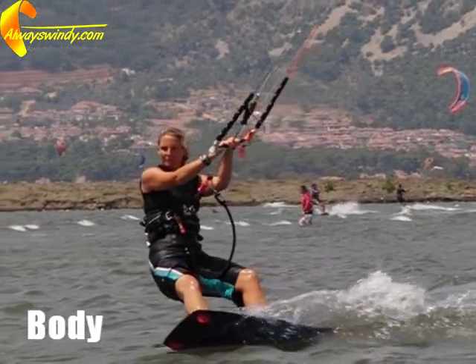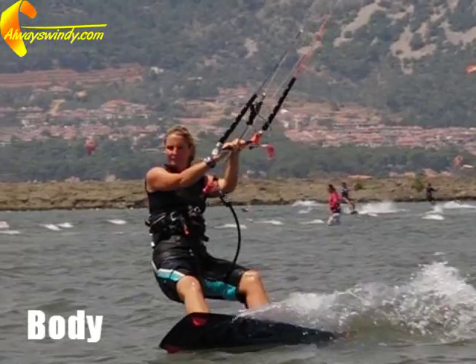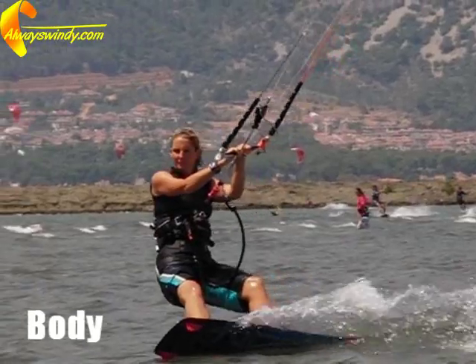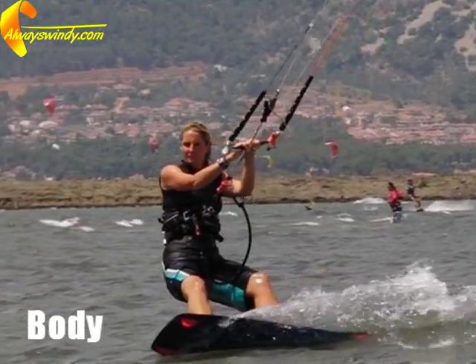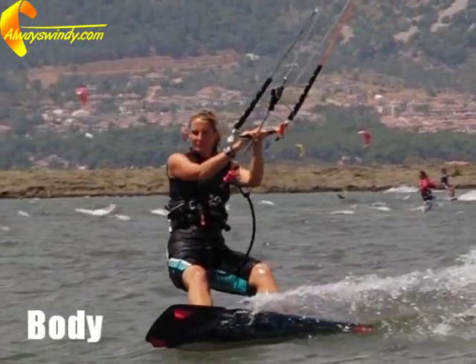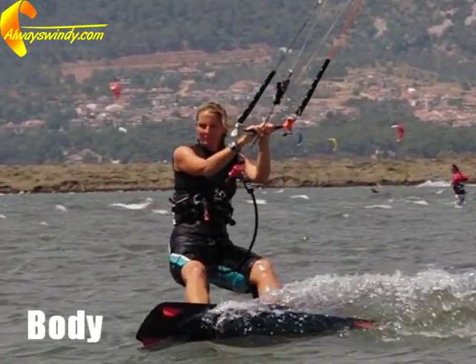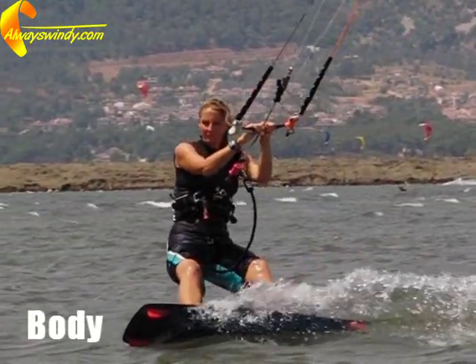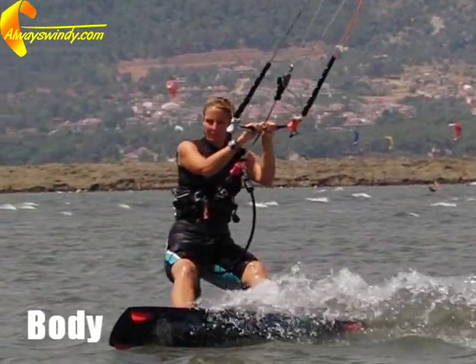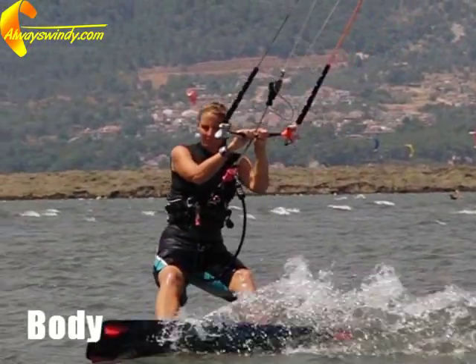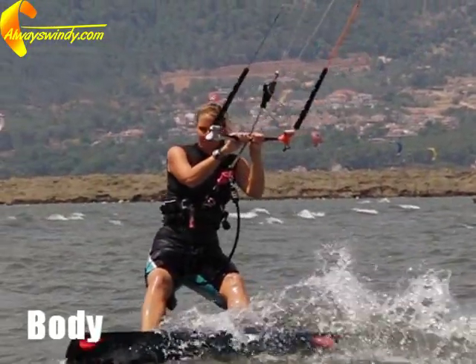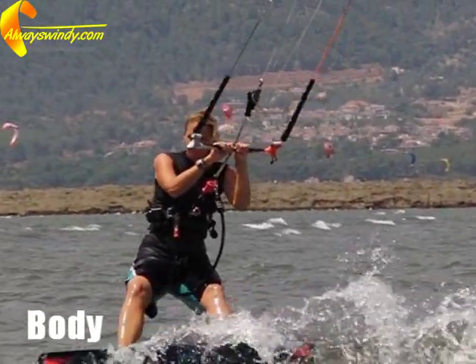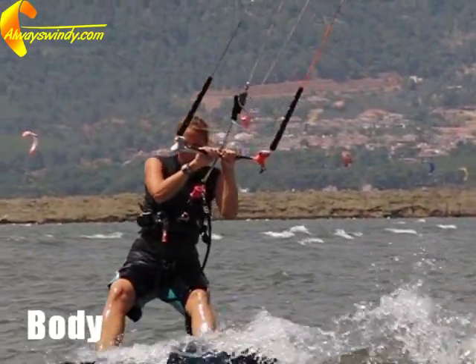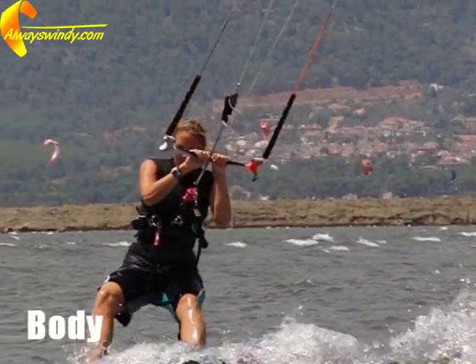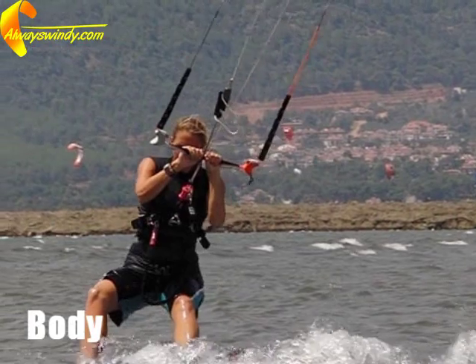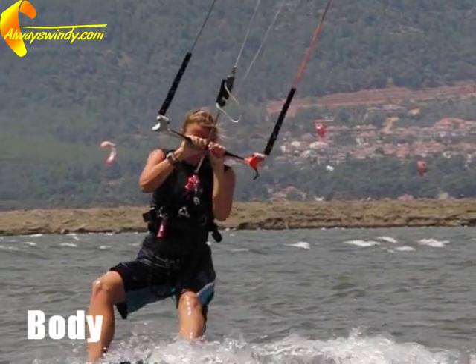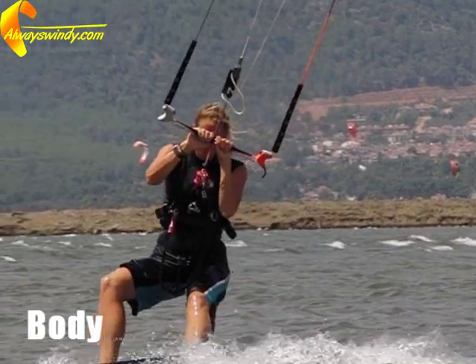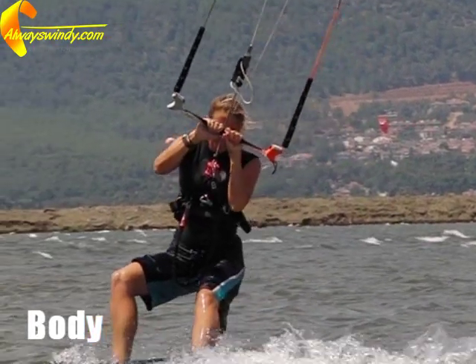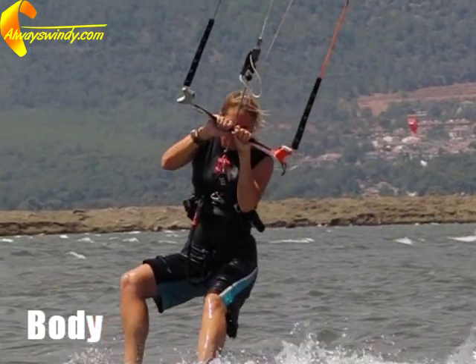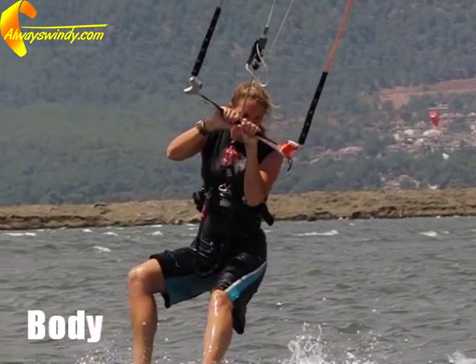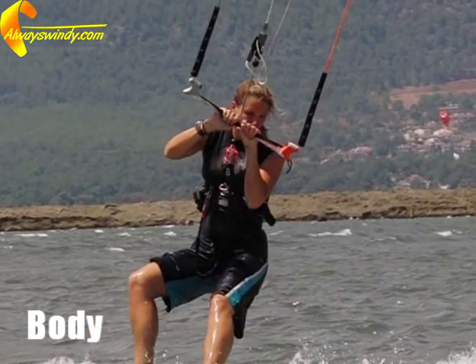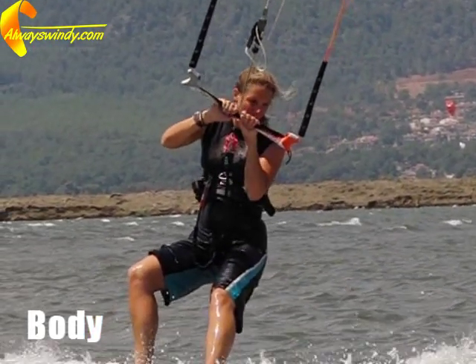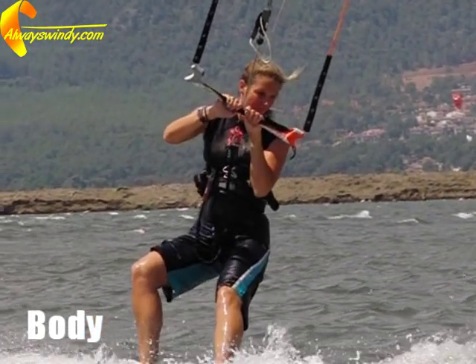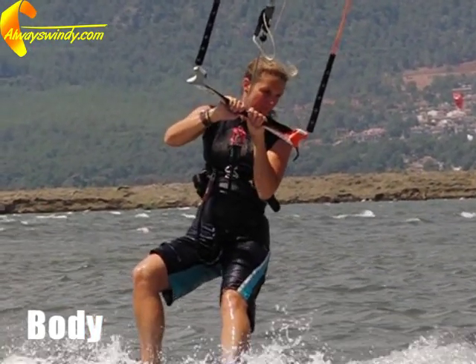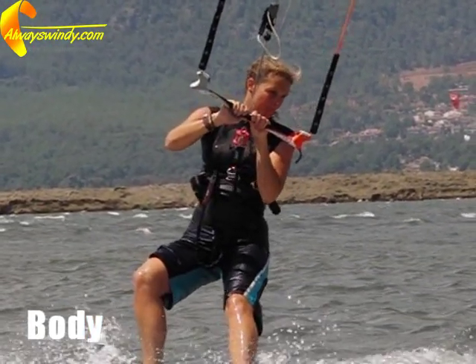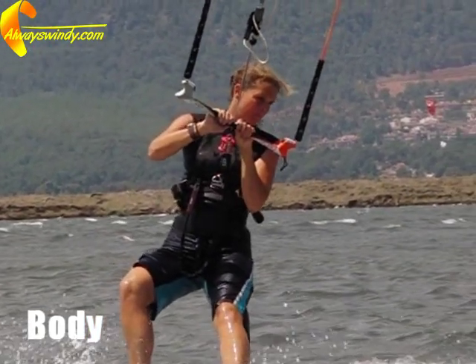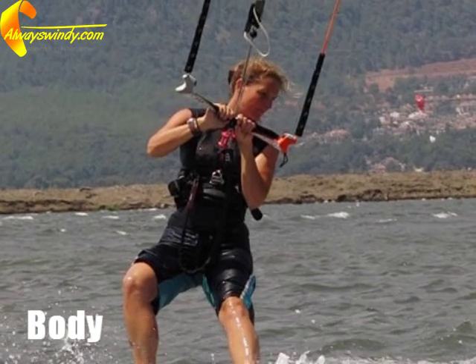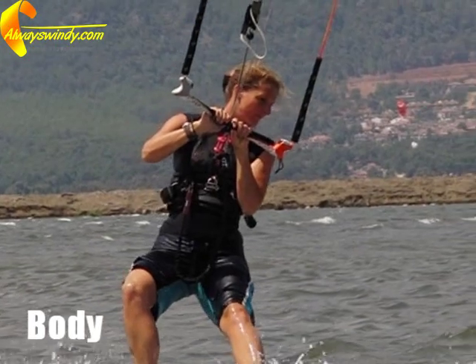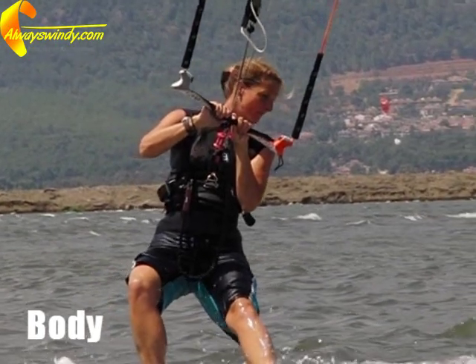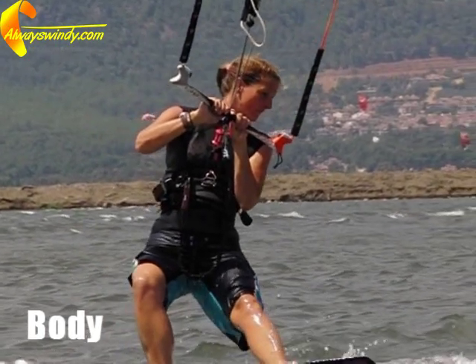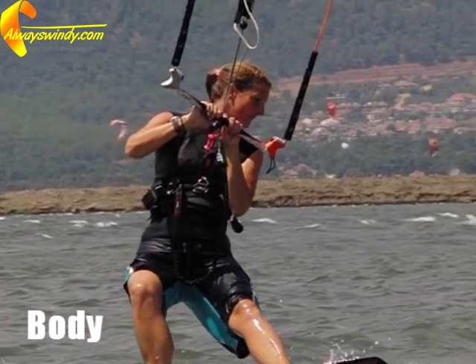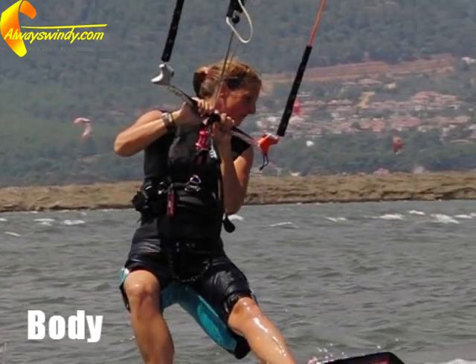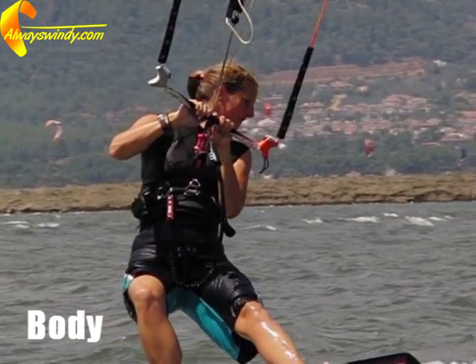As you ride hard into the wind, bring your upper body progressively closer to the bar. This will centre your weight over the board and make it easier for you to switch your weight from the old back foot to the new back foot.